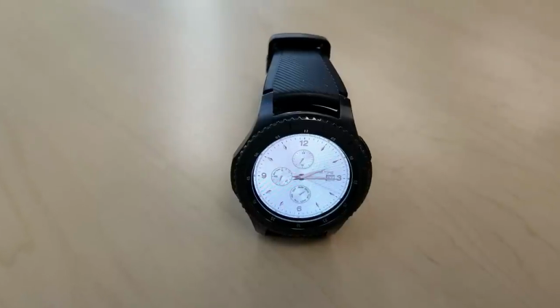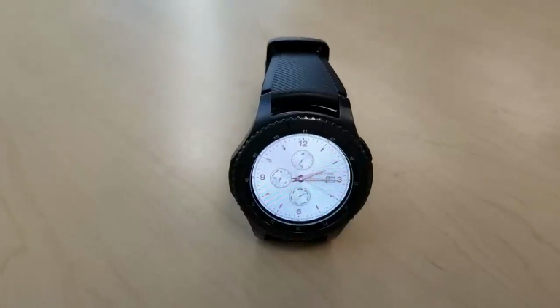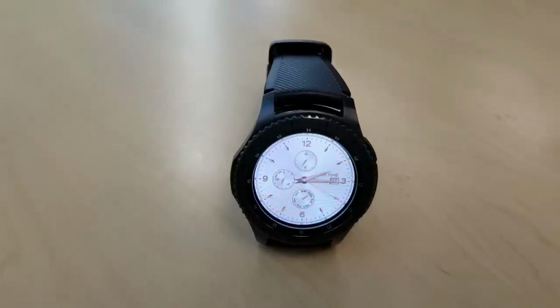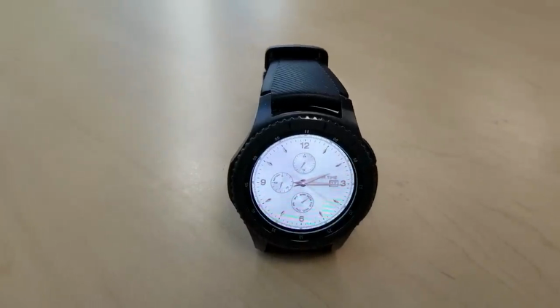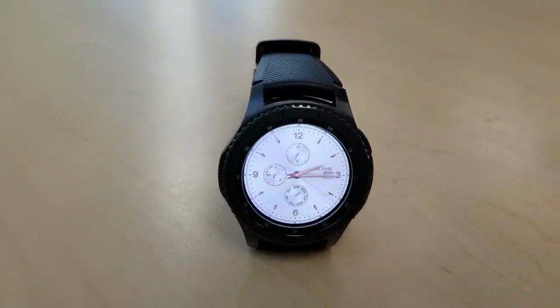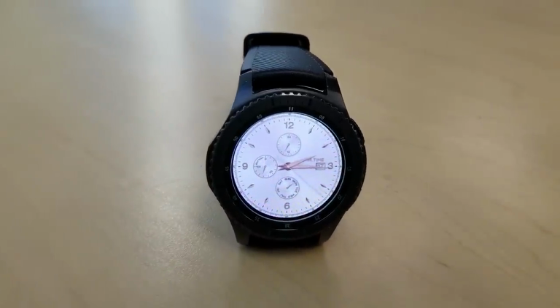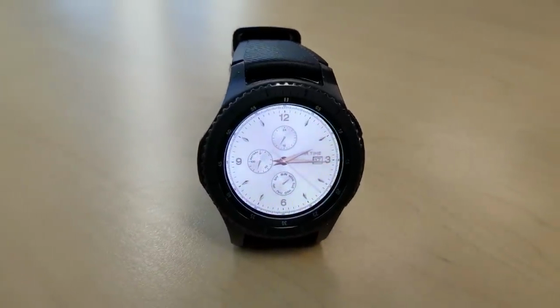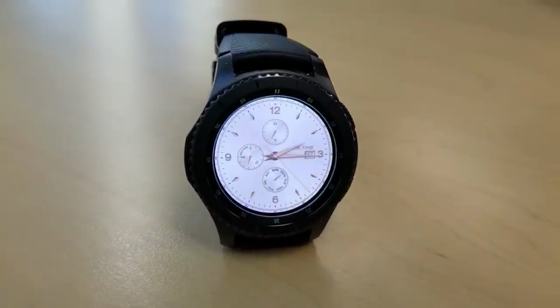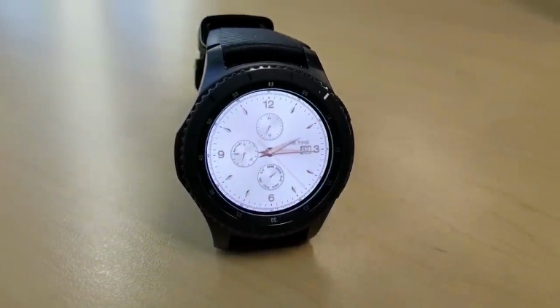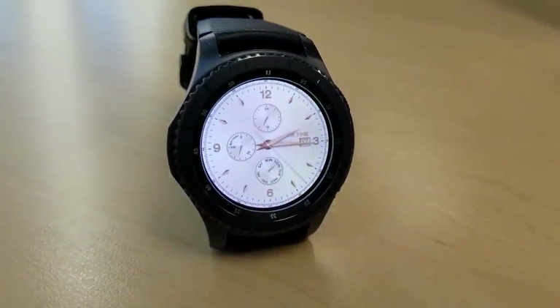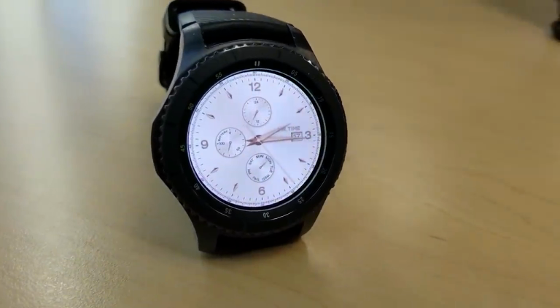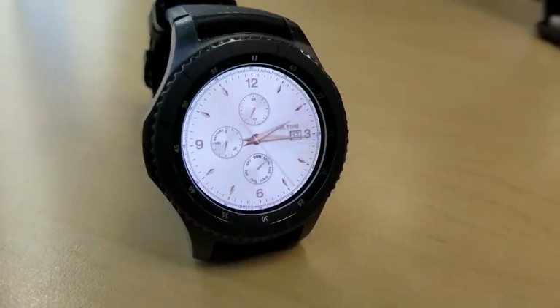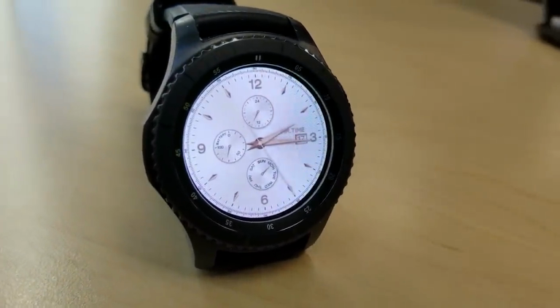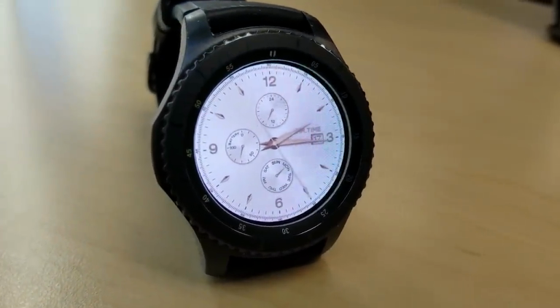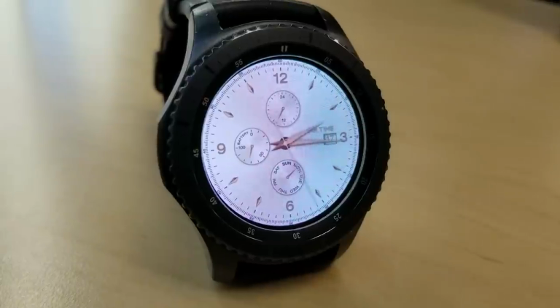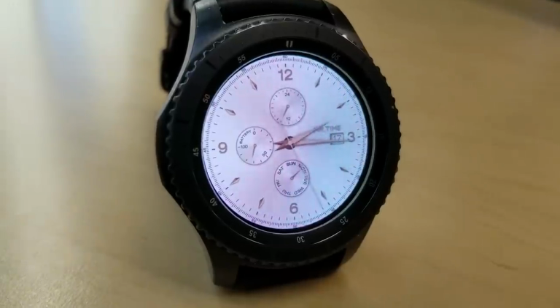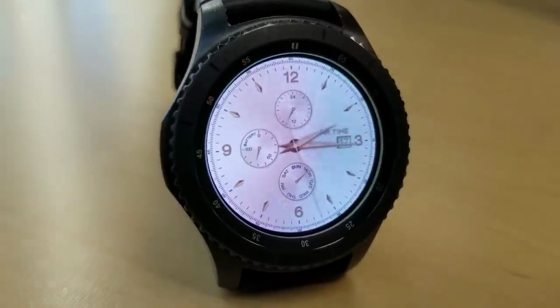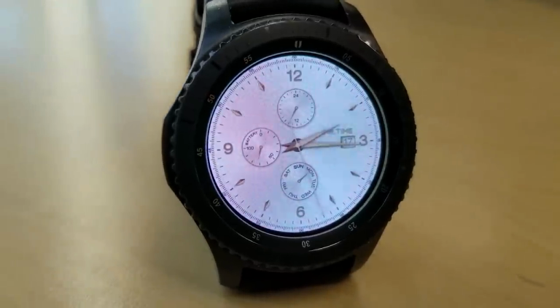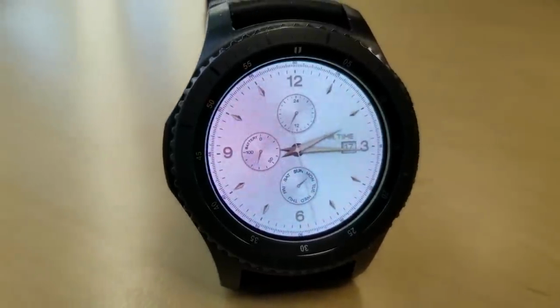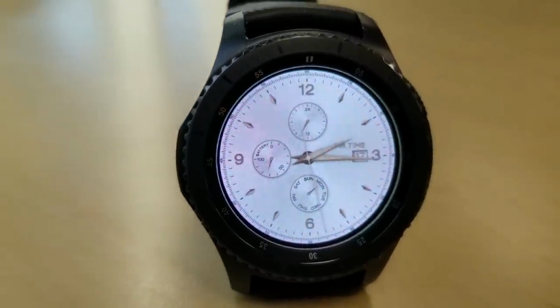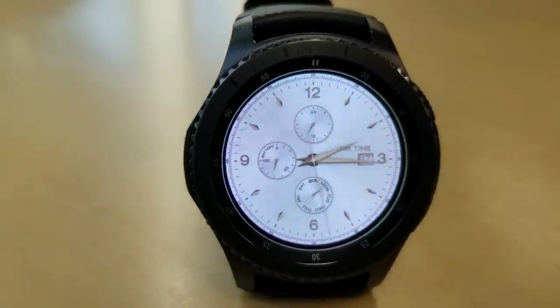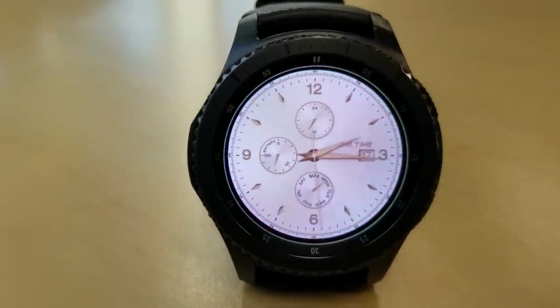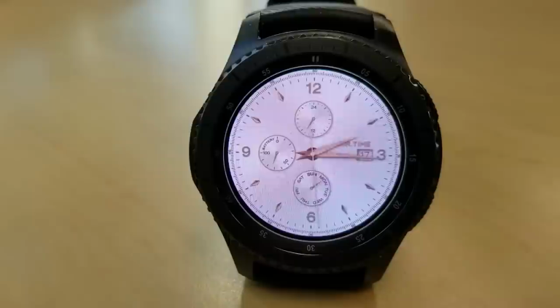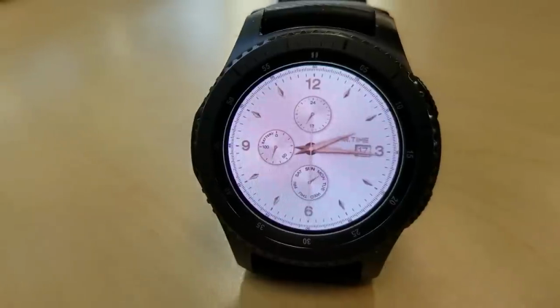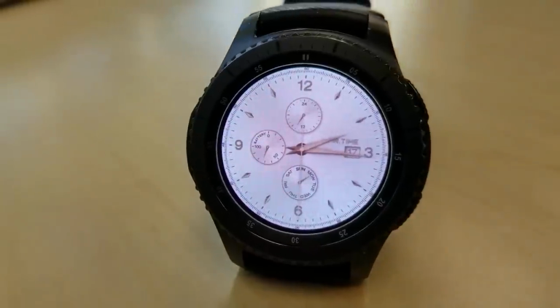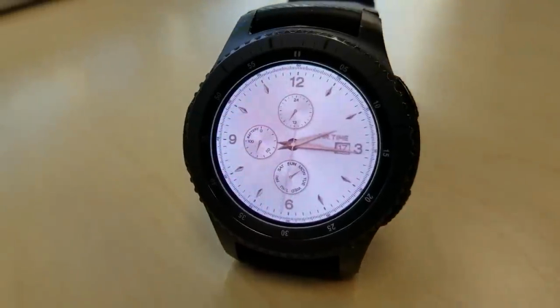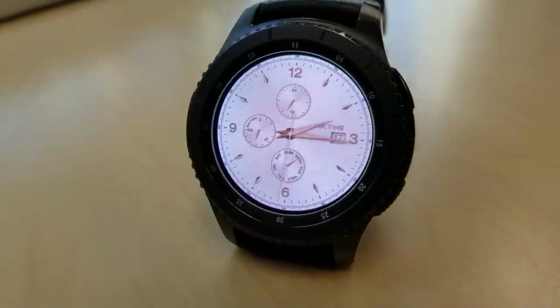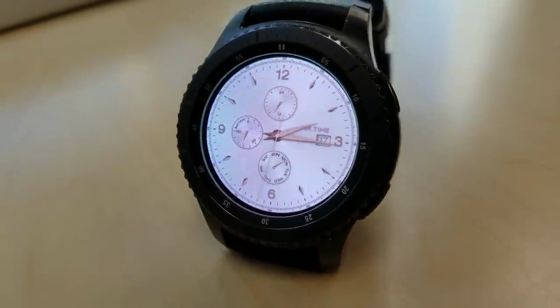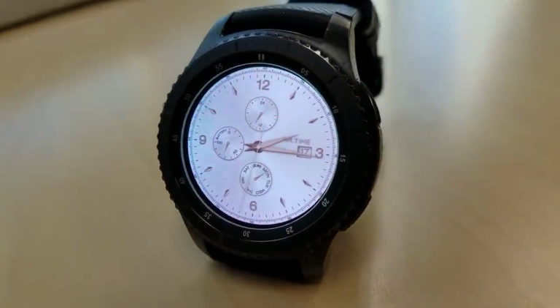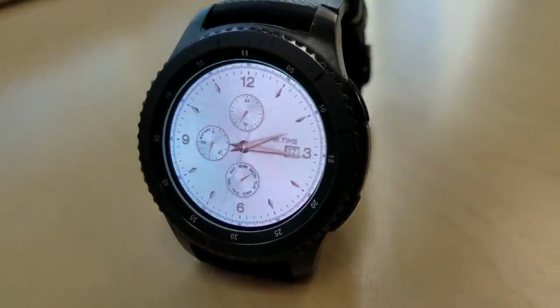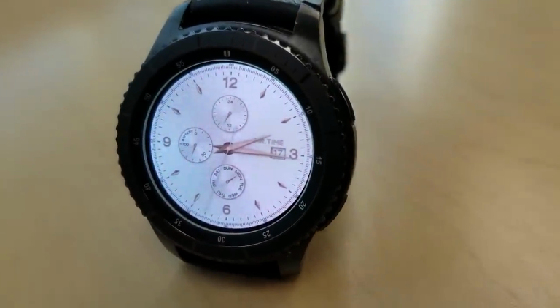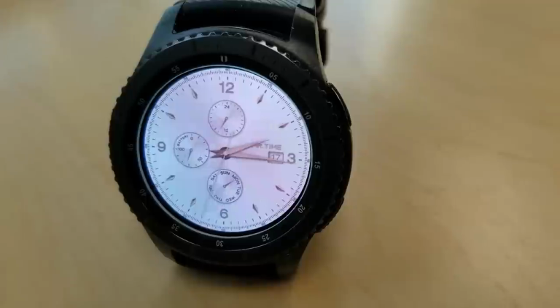Next up is an elegant looking light colored watch face with a white and gold color theme, with the date on the right hand side, the day is shown at the bottom, a 24 hour indicator is at the top, and your battery remaining is shown in the dial on the left.